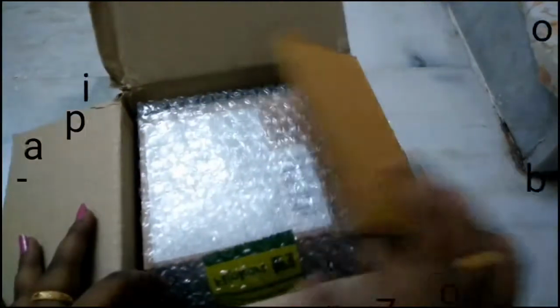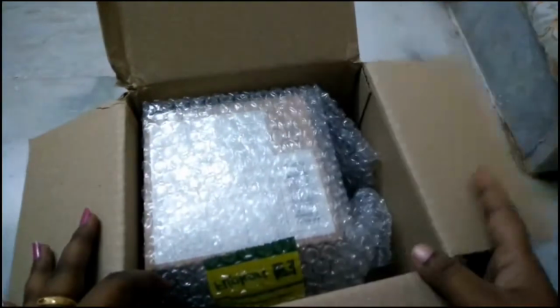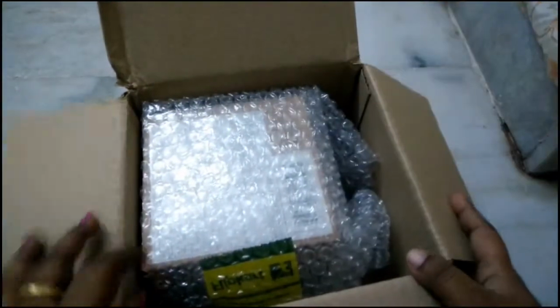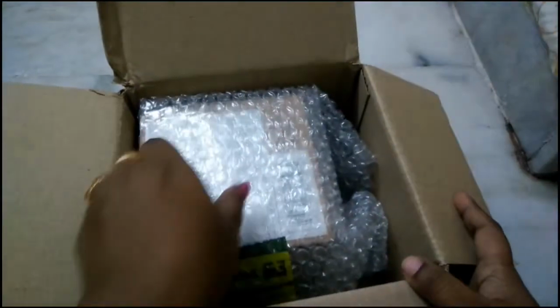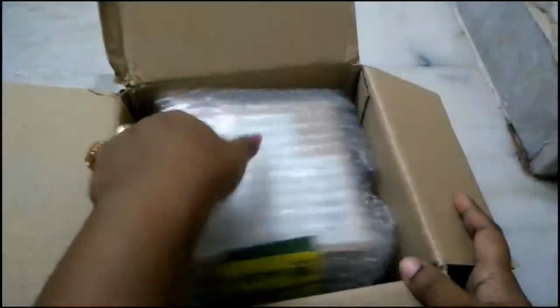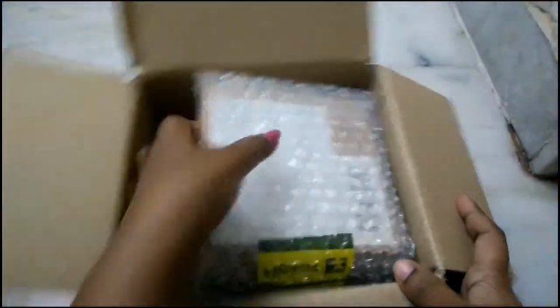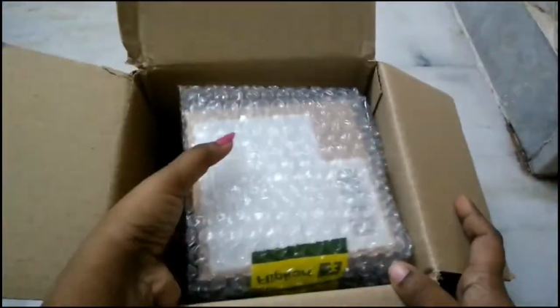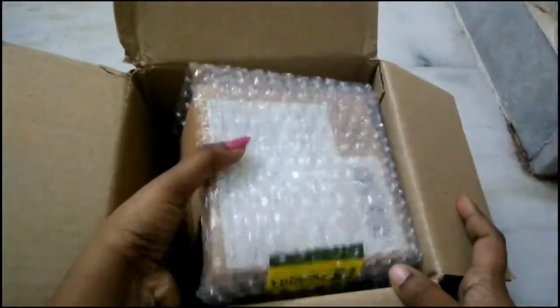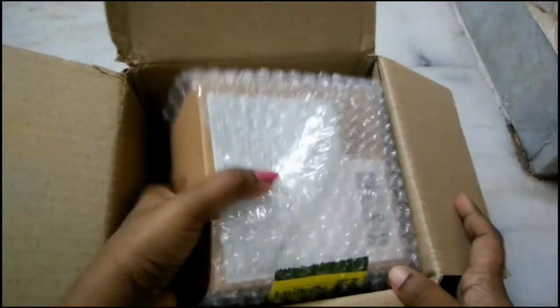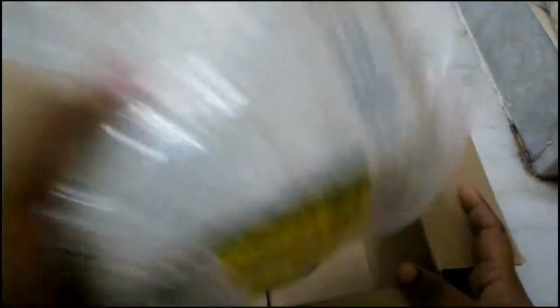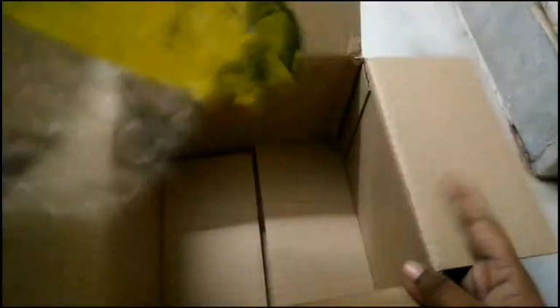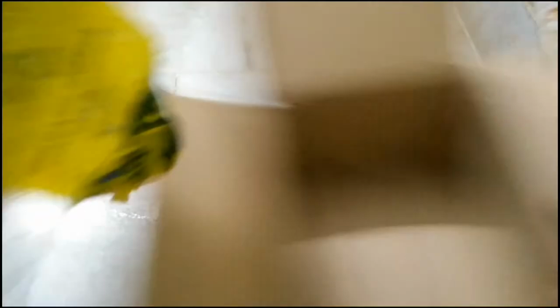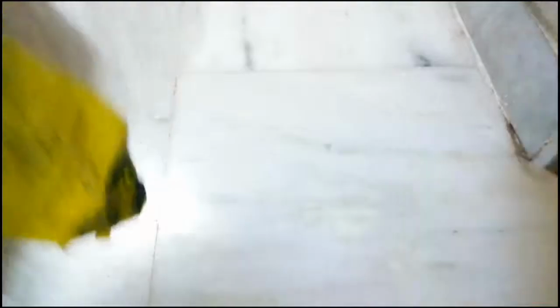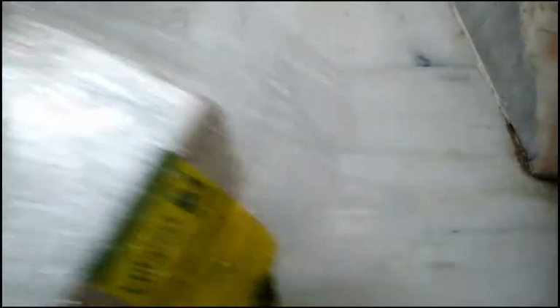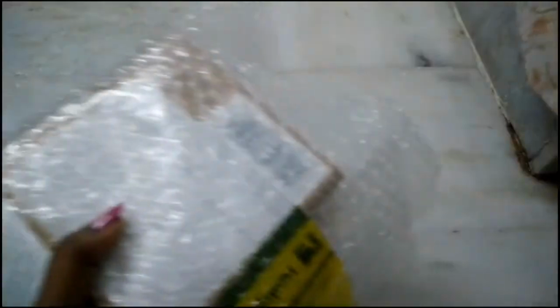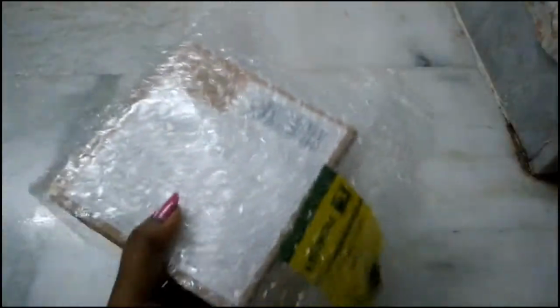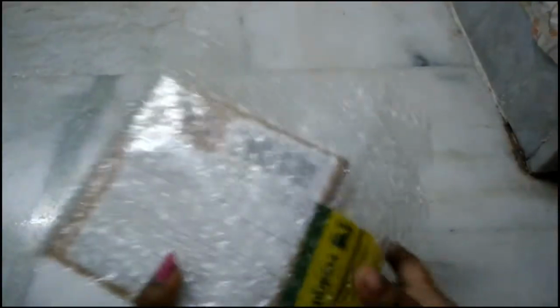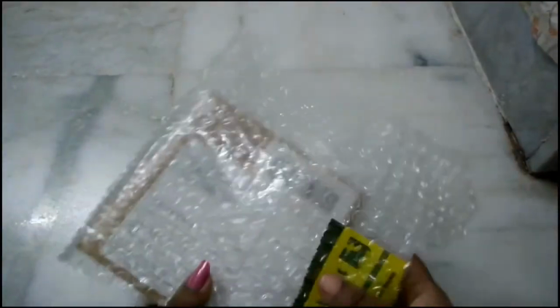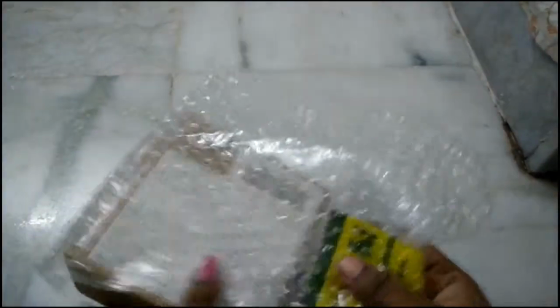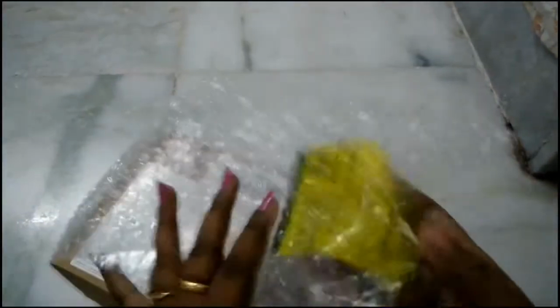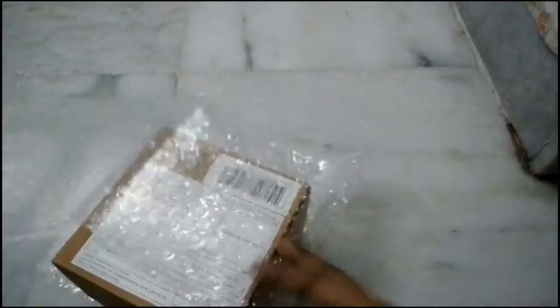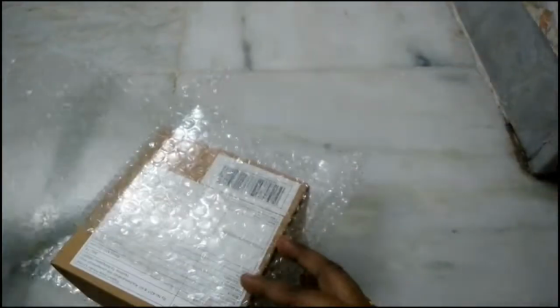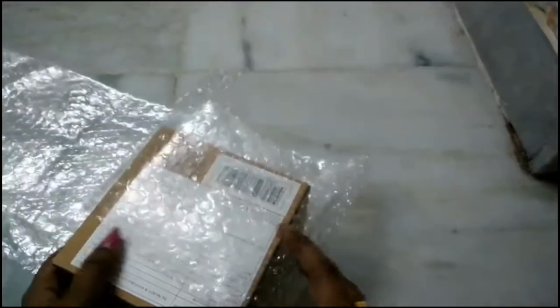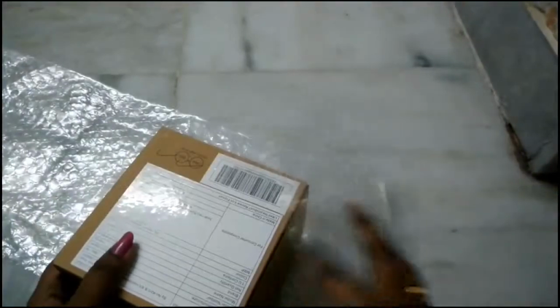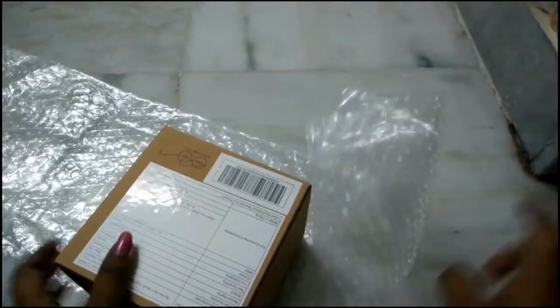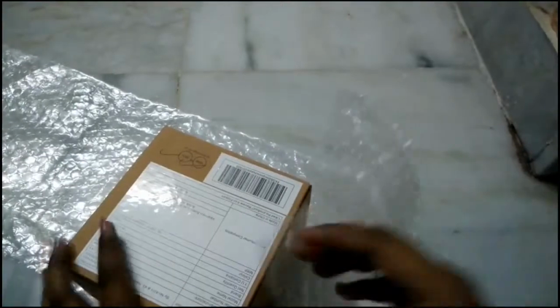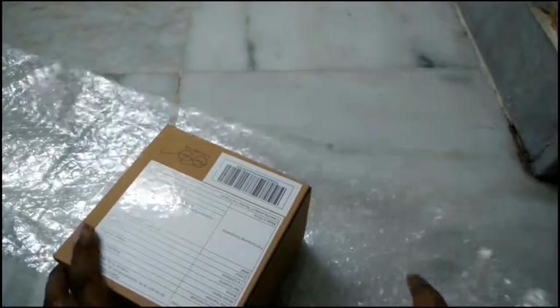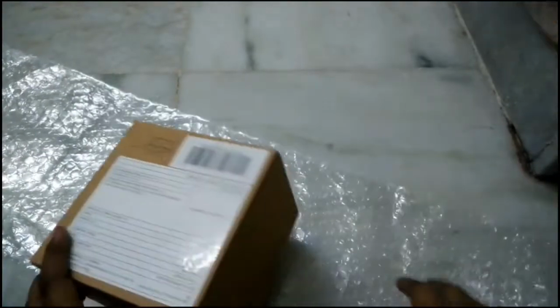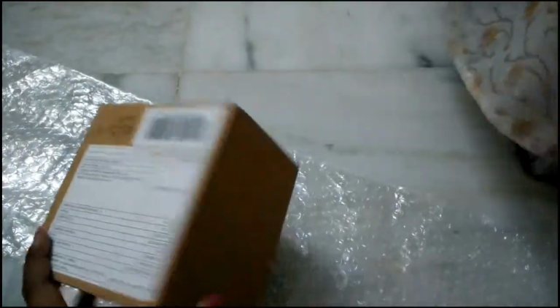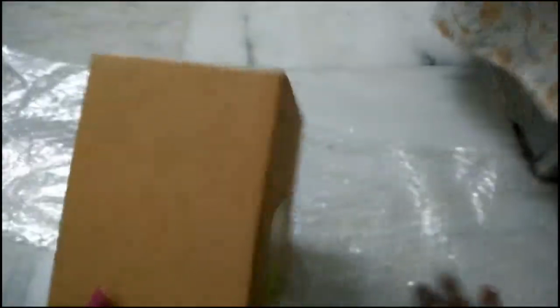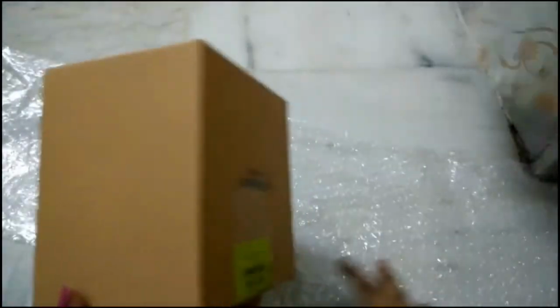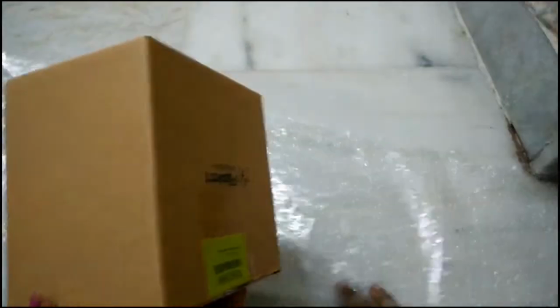This is Flipkot. This is a mini chopper, a Flipkot brand. This is a cardboard box with a bubble wrap.